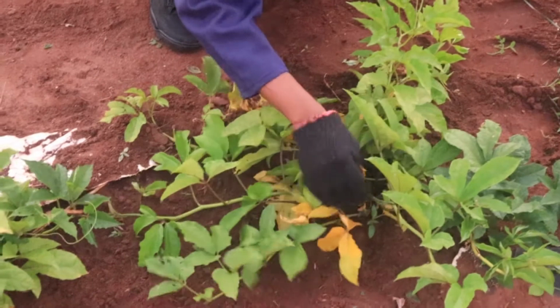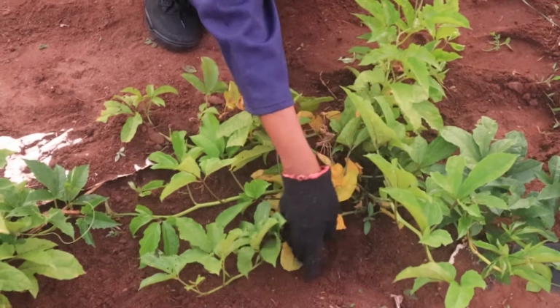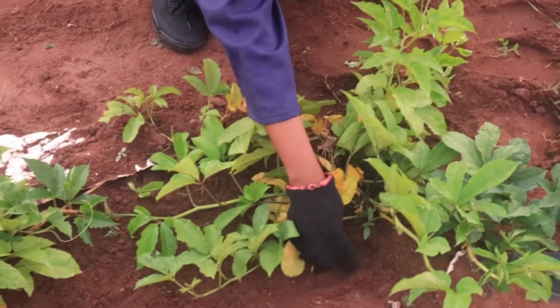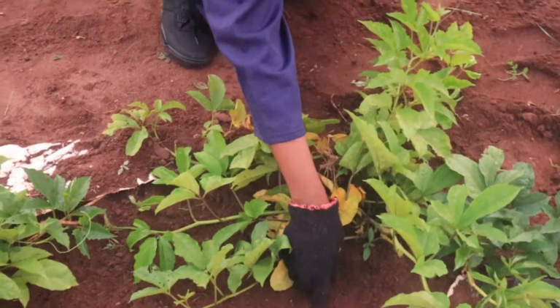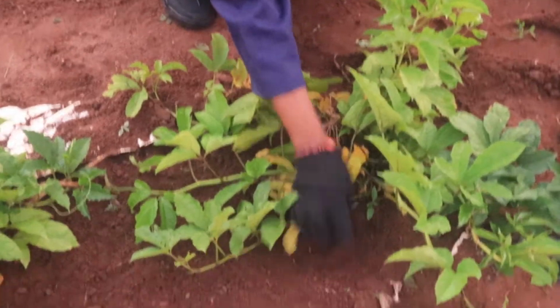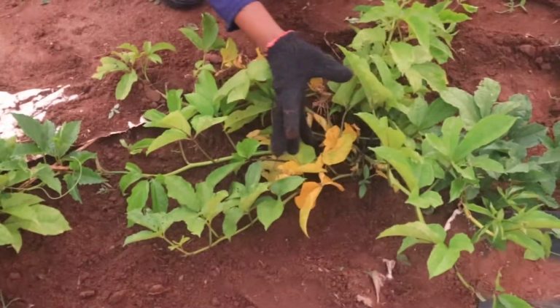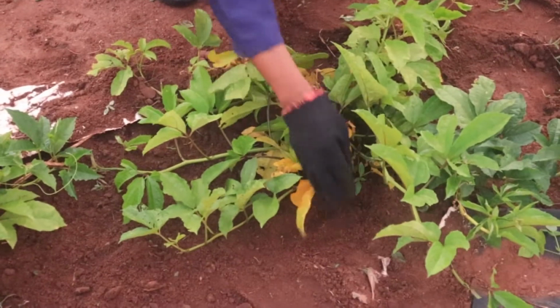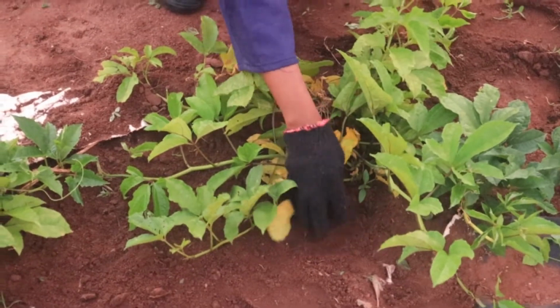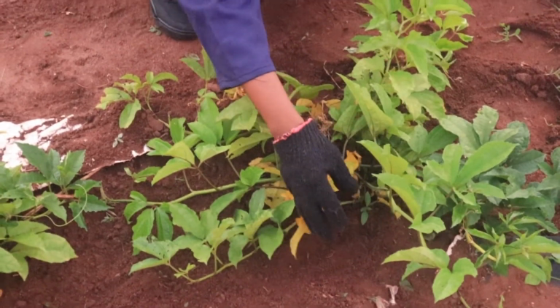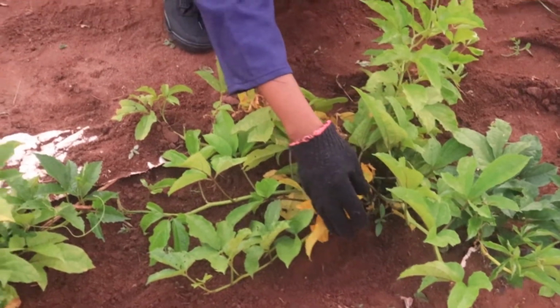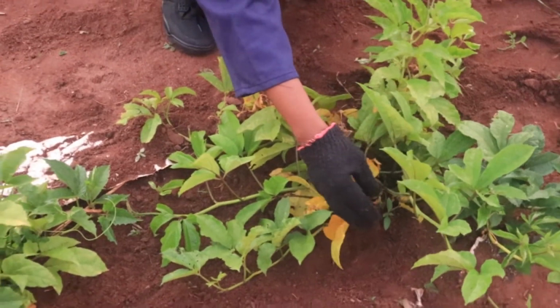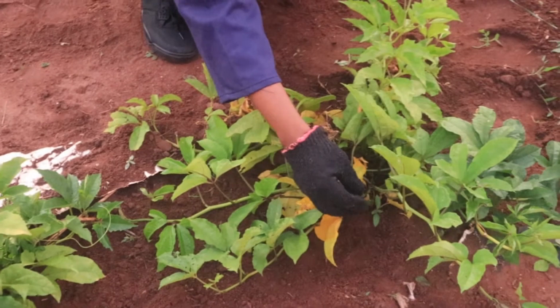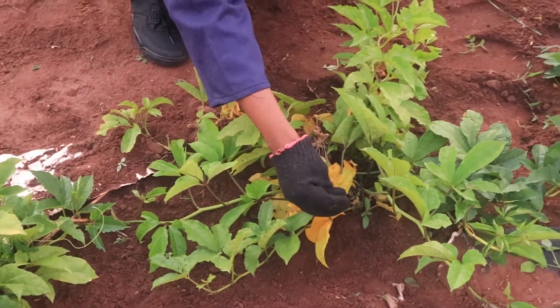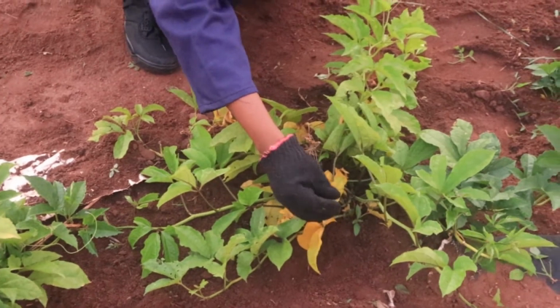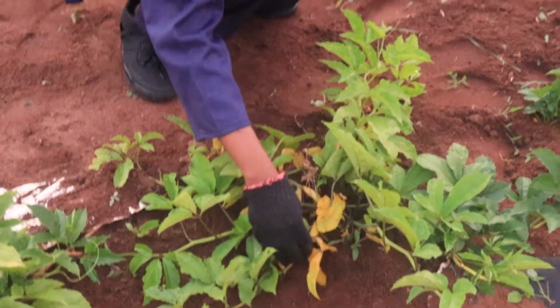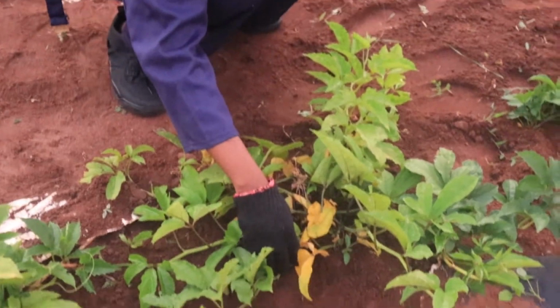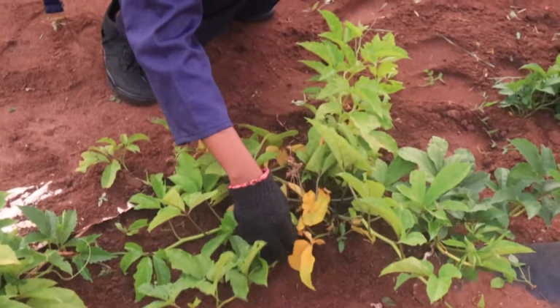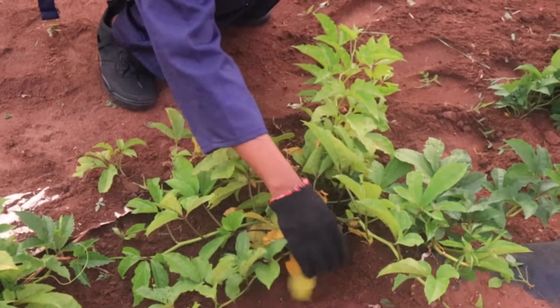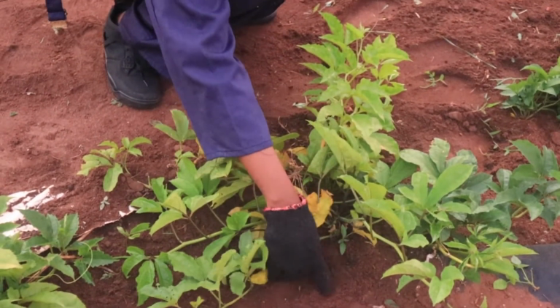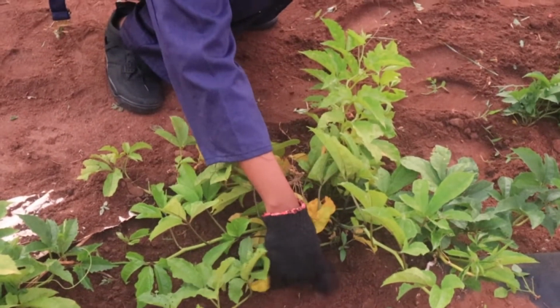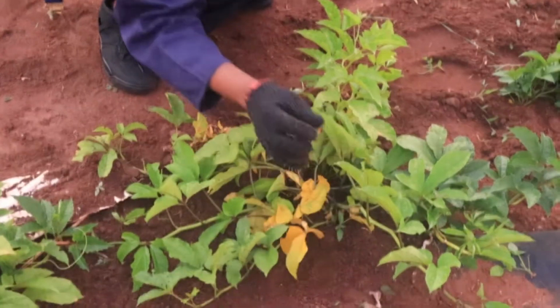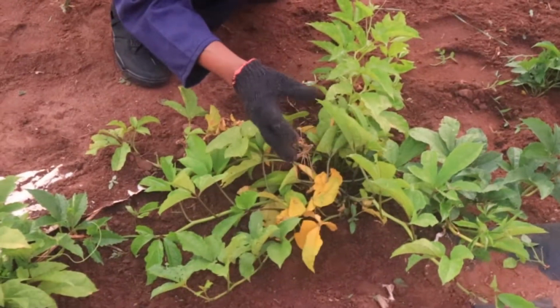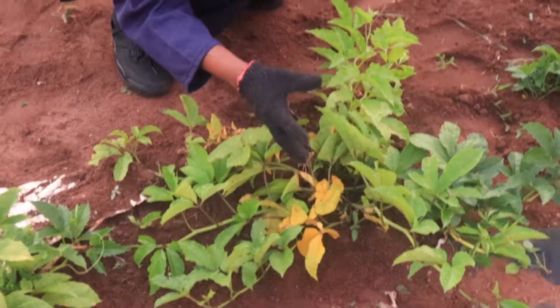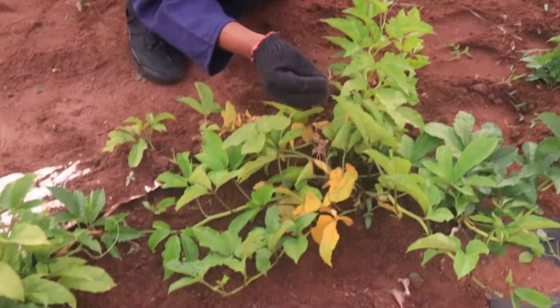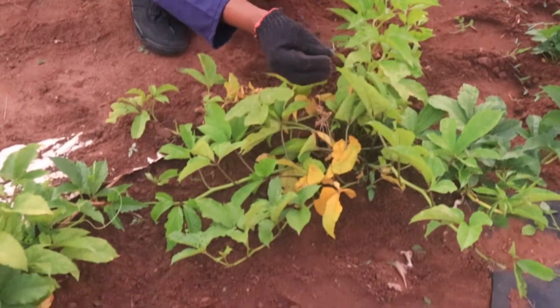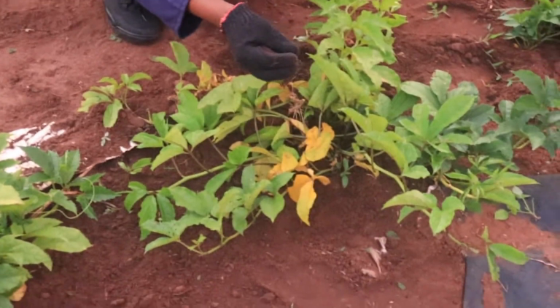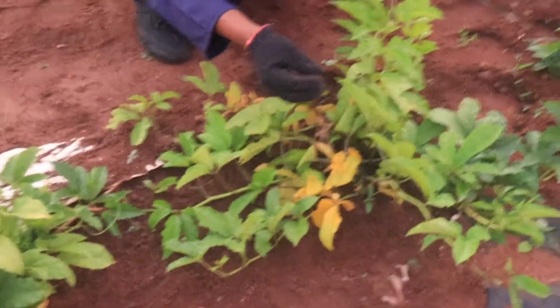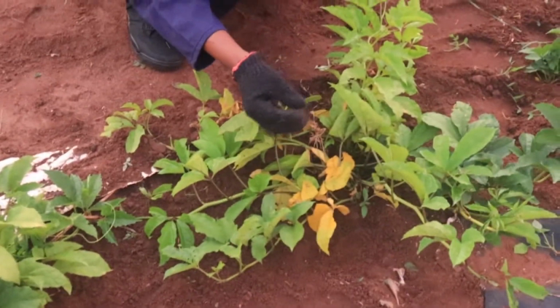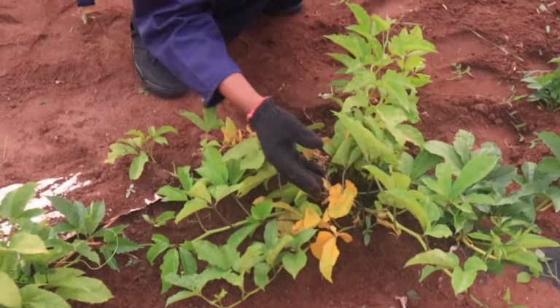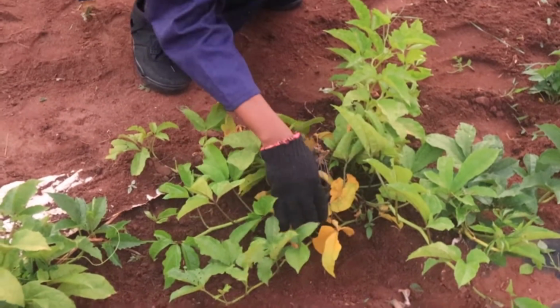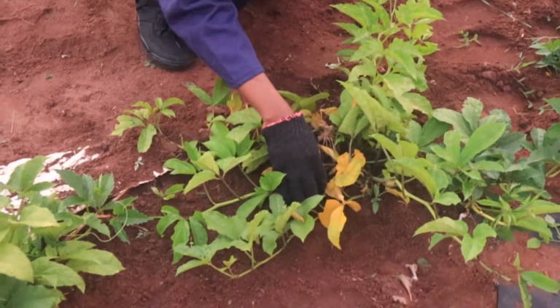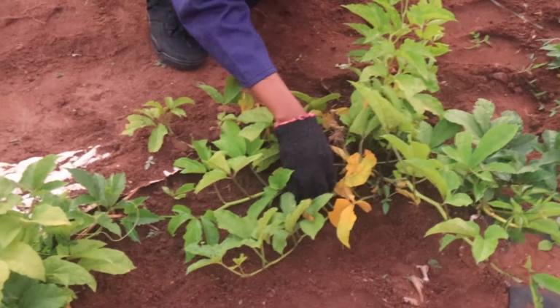whether the soil is waterlogged, because if it is waterlogged it will not be able to tap in the required nutrients. You also want to check whether the soil is very dry, meaning the plant is not getting enough moisture.